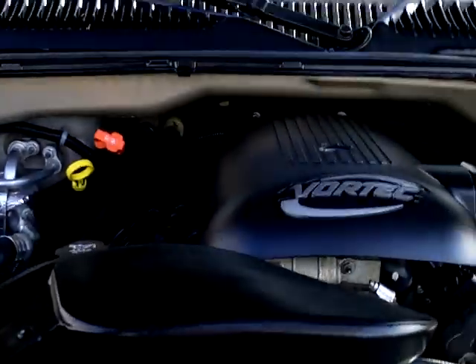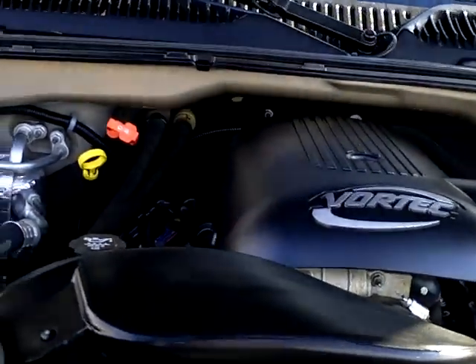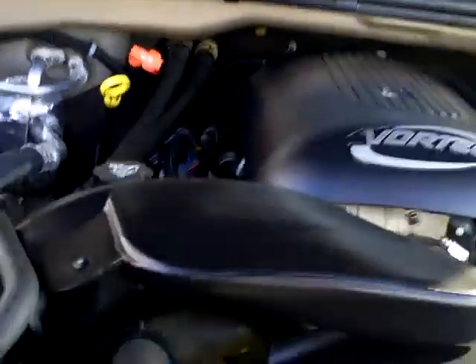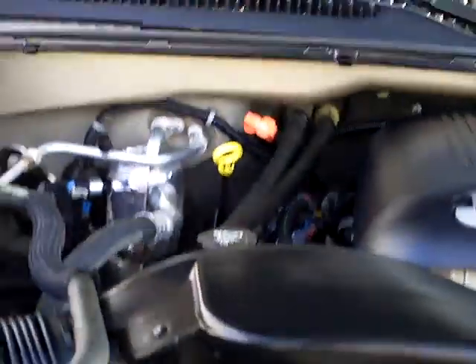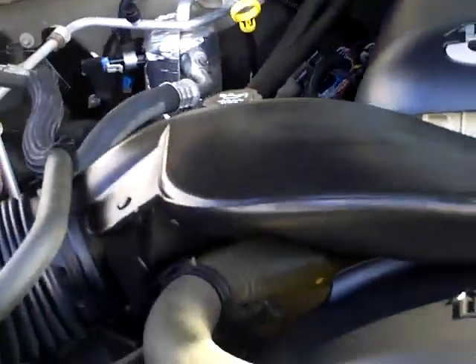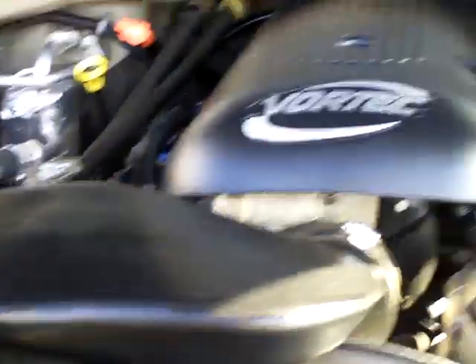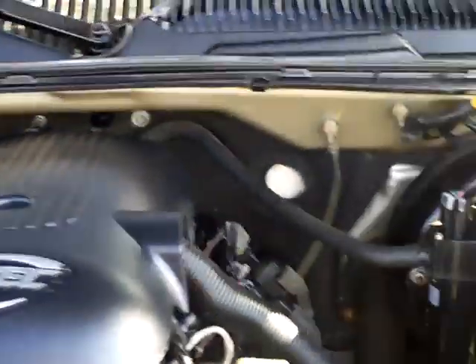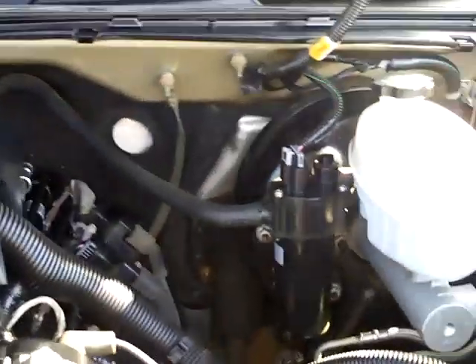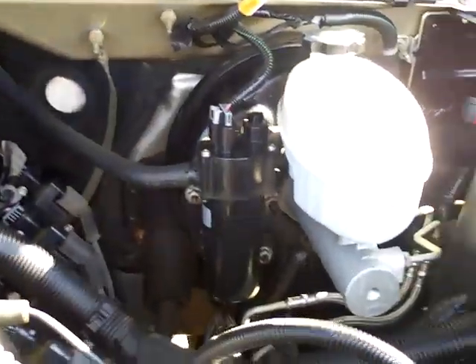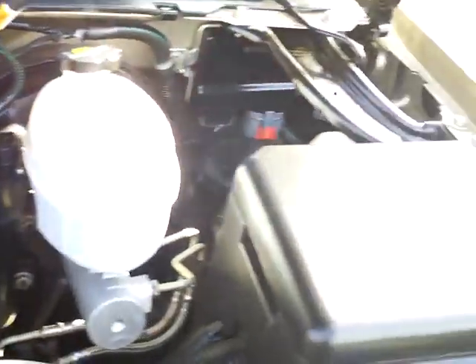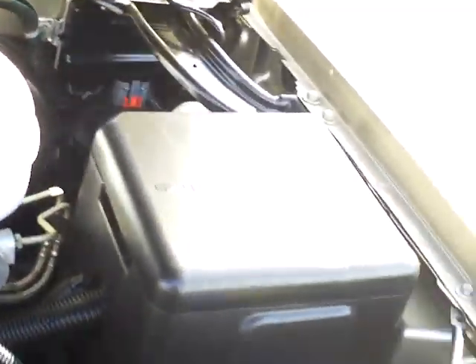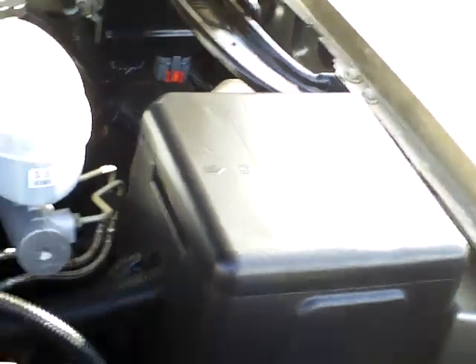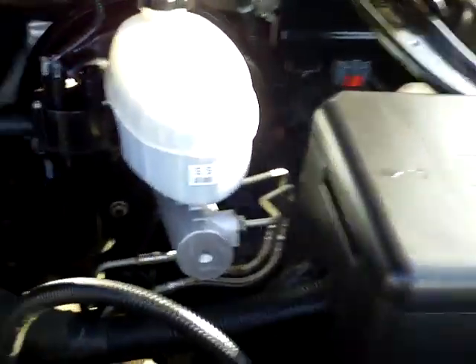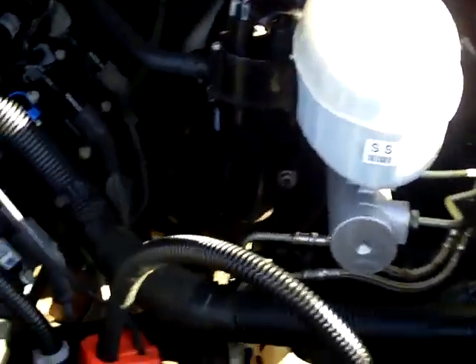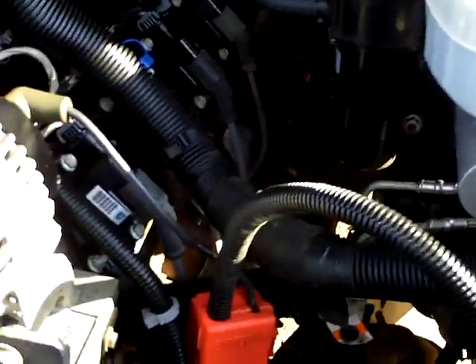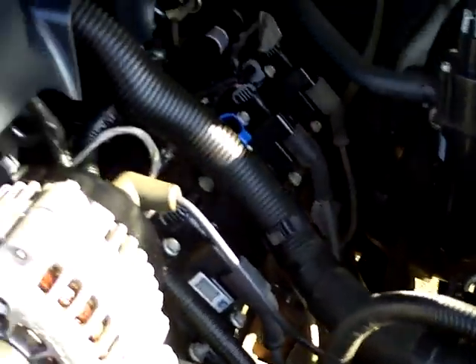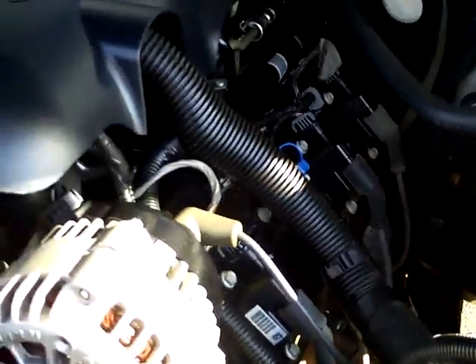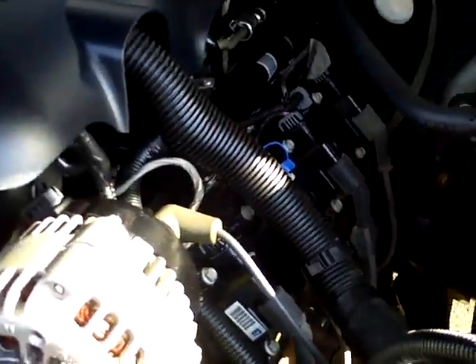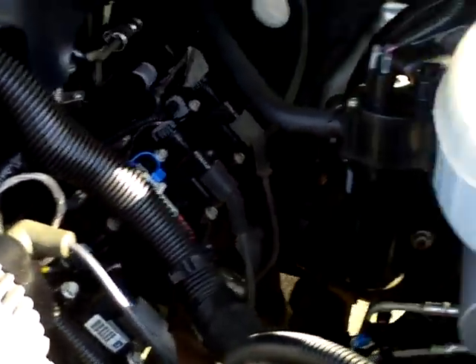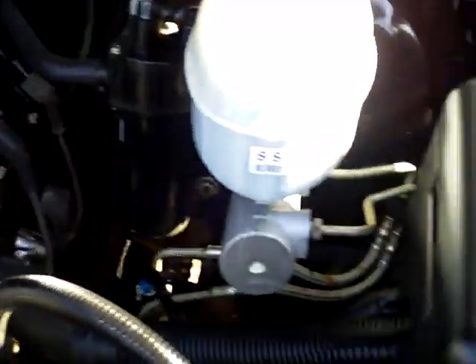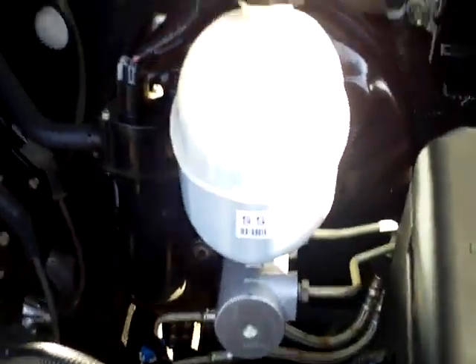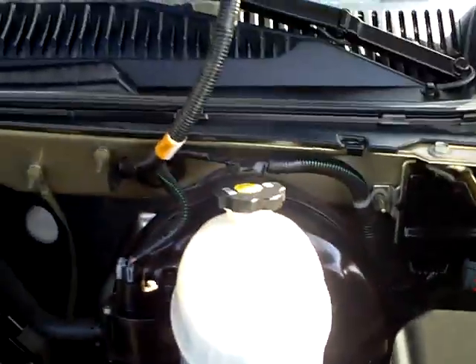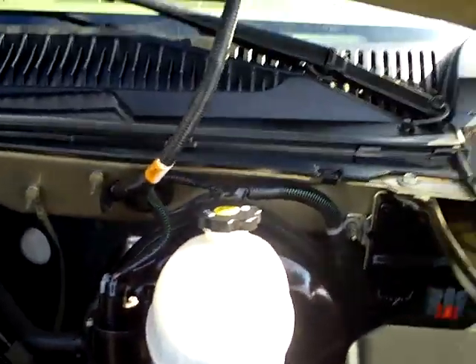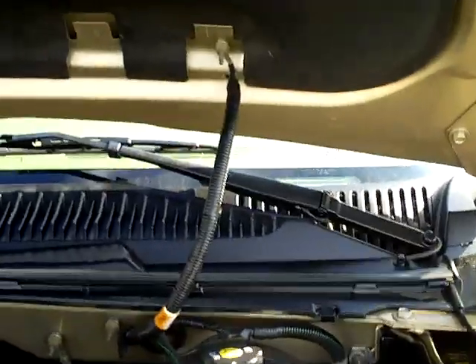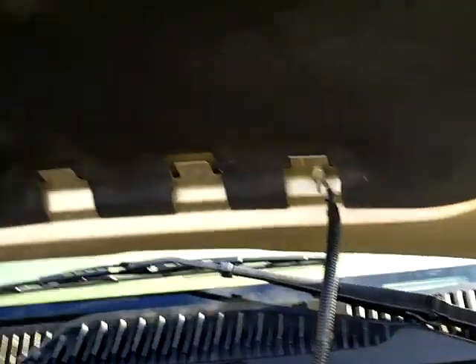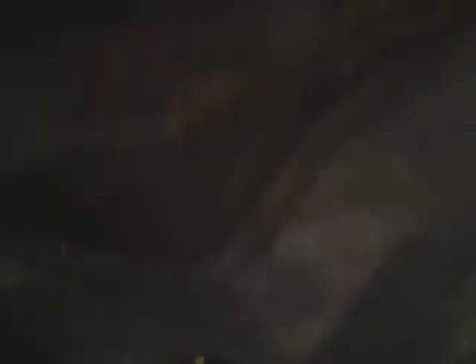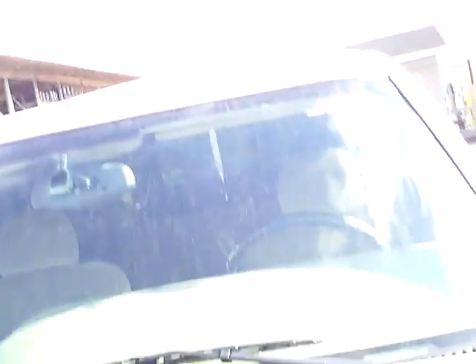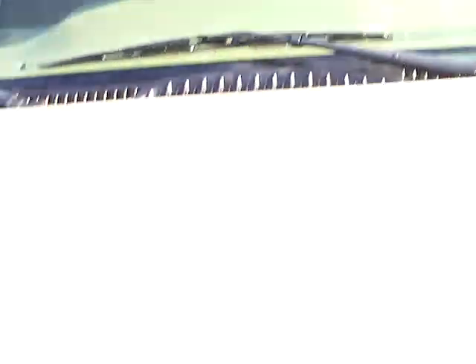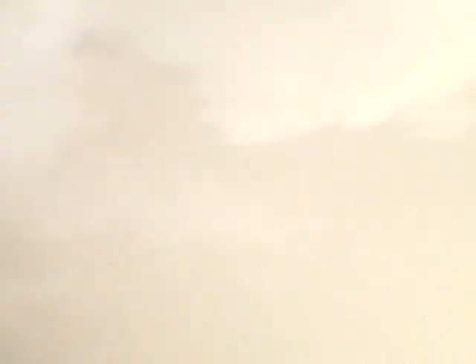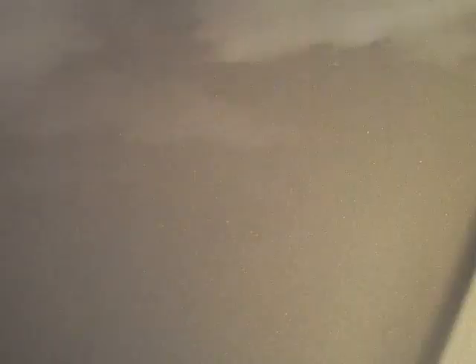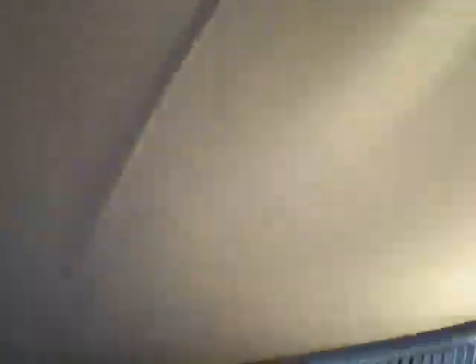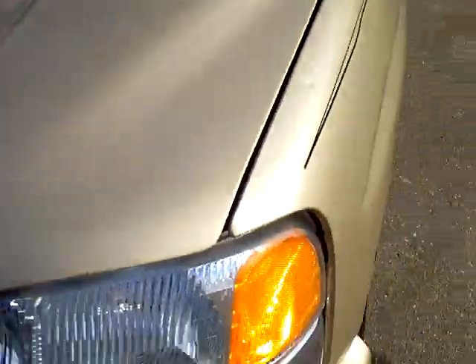Under the hood, it's got that good 5.3 V8. Decent fuel economy — 21-22 on the highway. In town, you're looking at about 15.